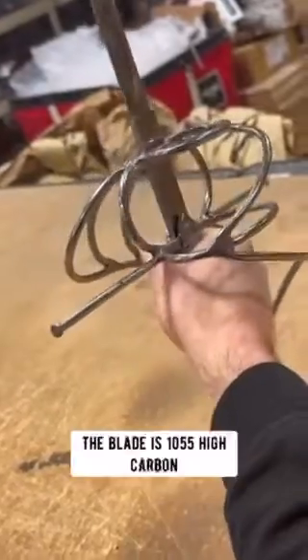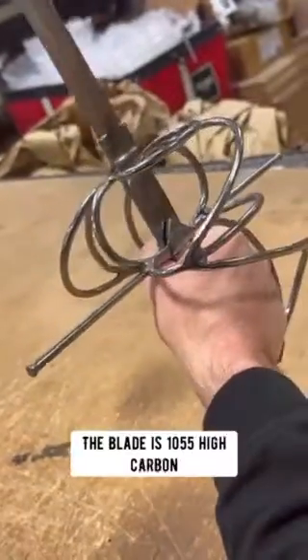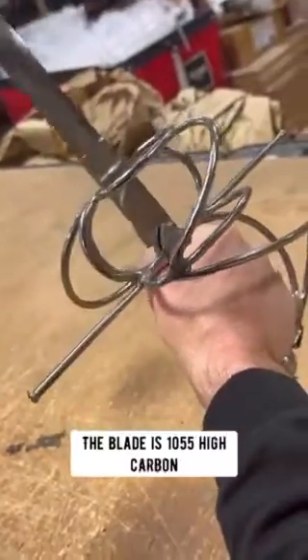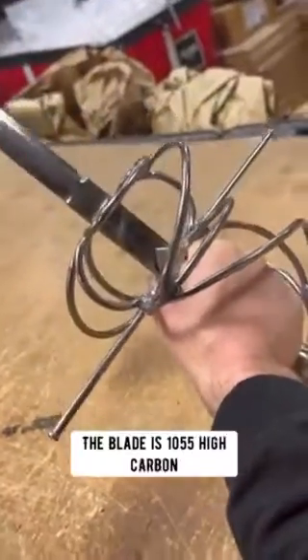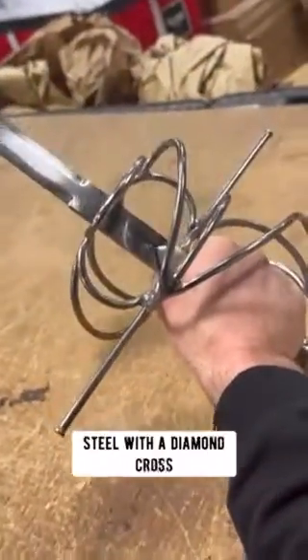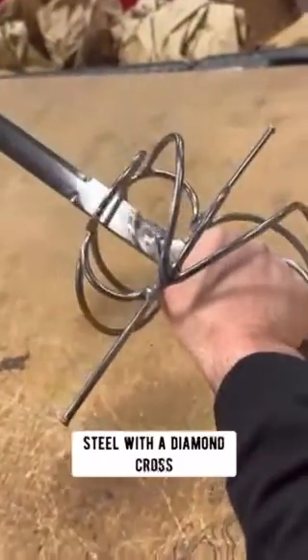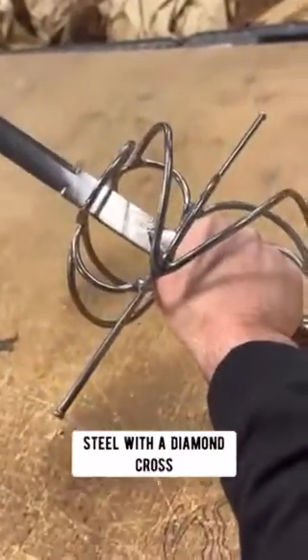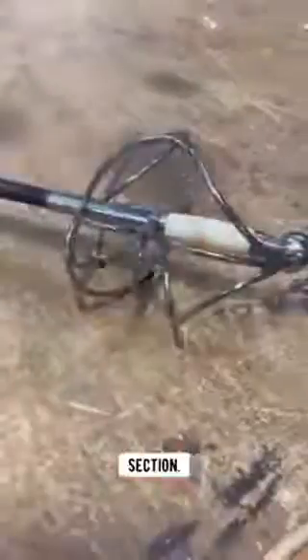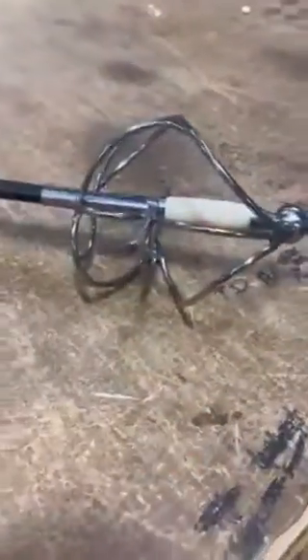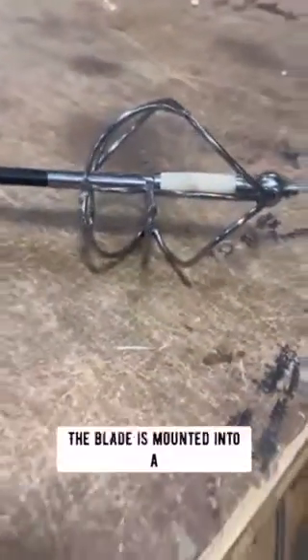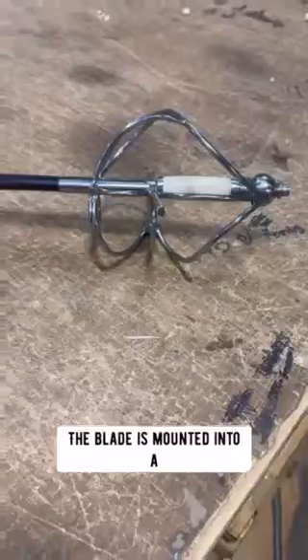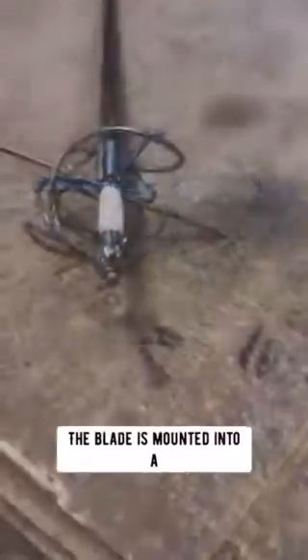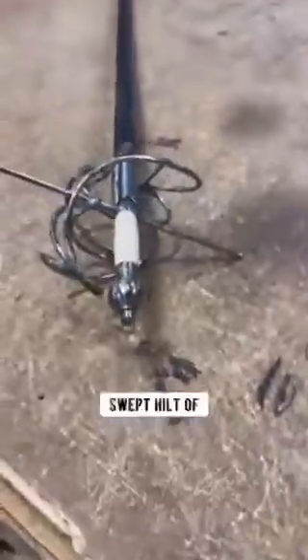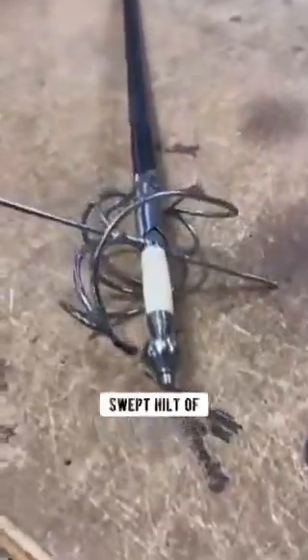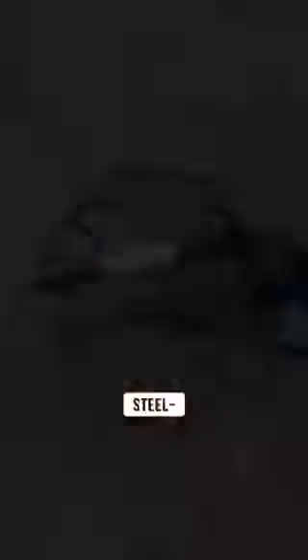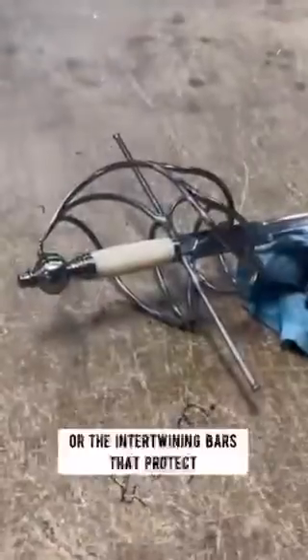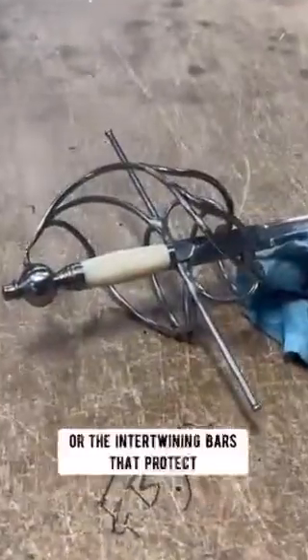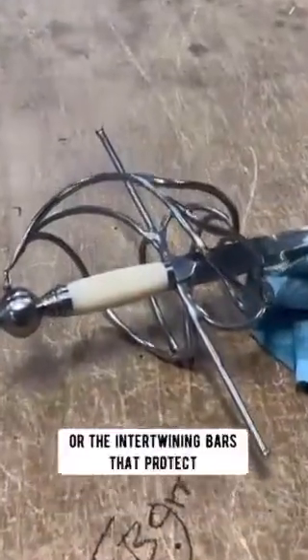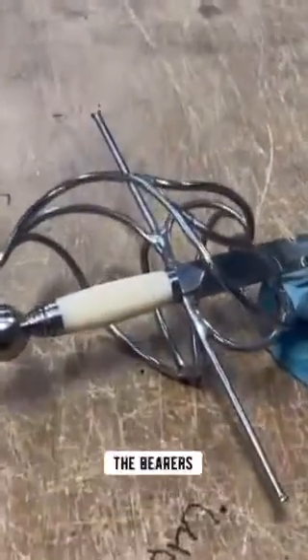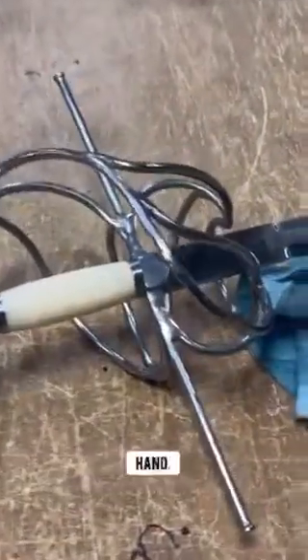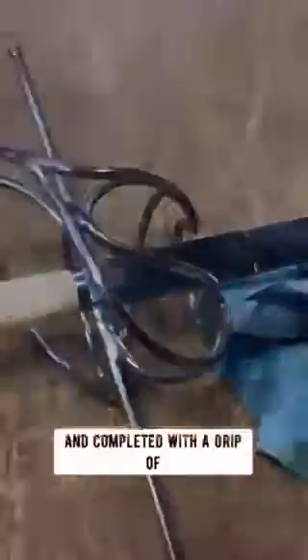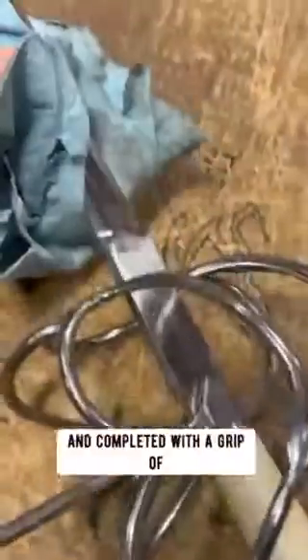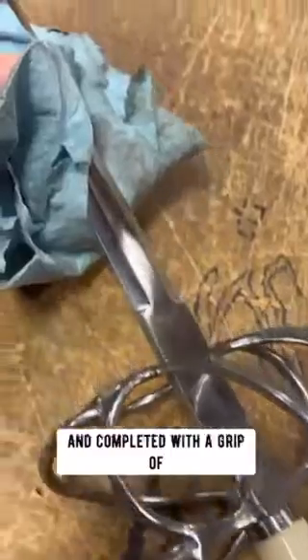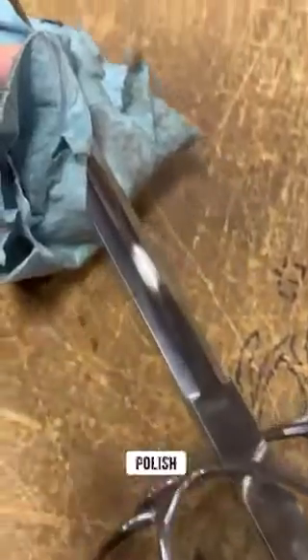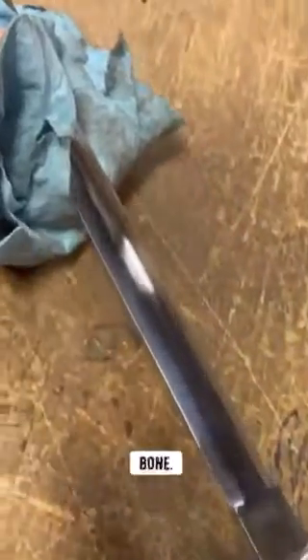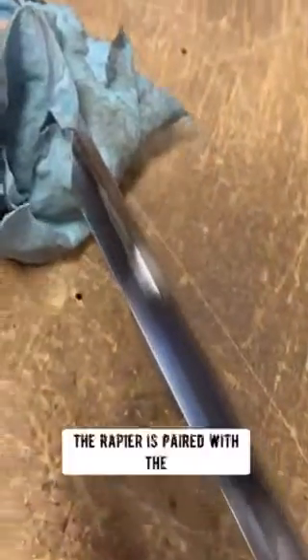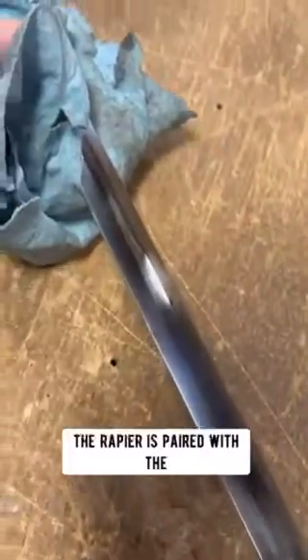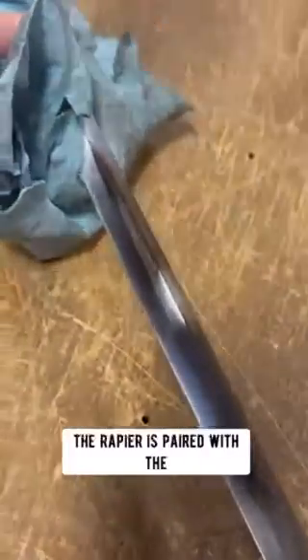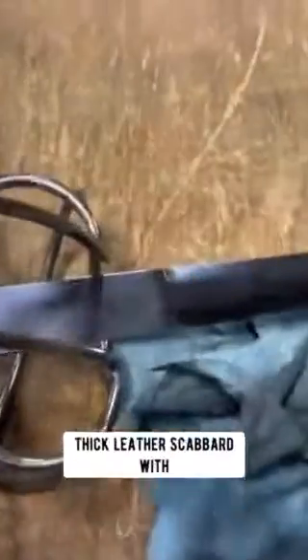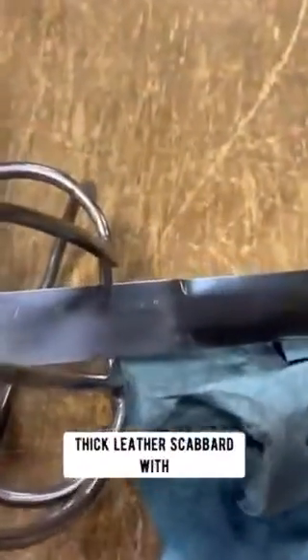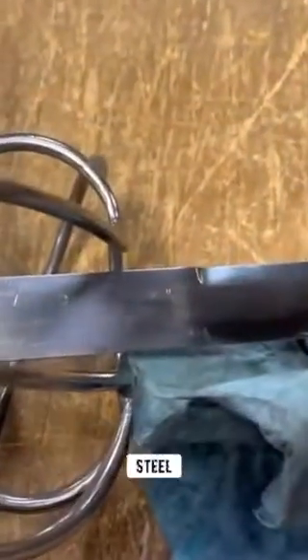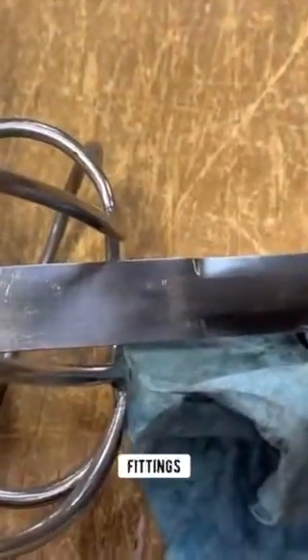The blade is 1055 high carbon steel with a diamond cross section. The blade is mounted into a swept hilt of steel — the intertwining bars that protect the bearer's hand — and completed with a grip of polished bone. The rapier is paired with a thick leather scabbard with steel fittings.